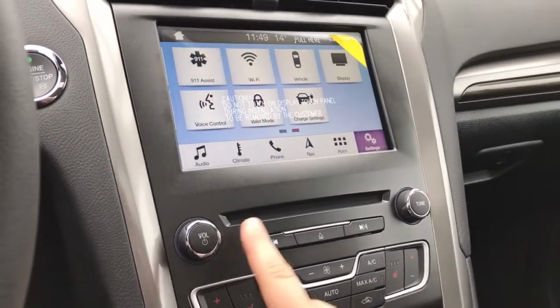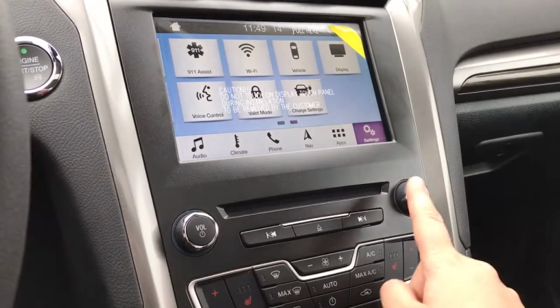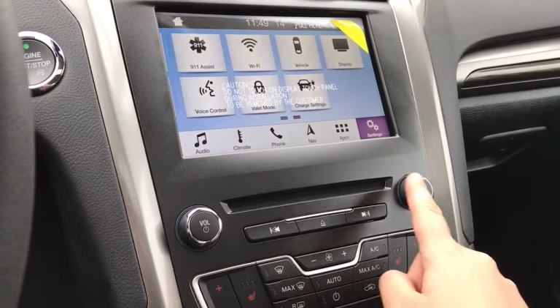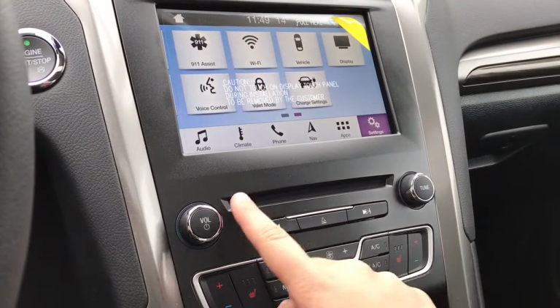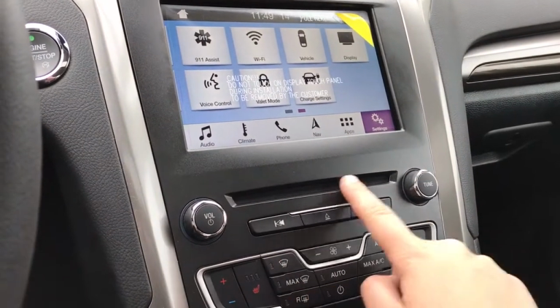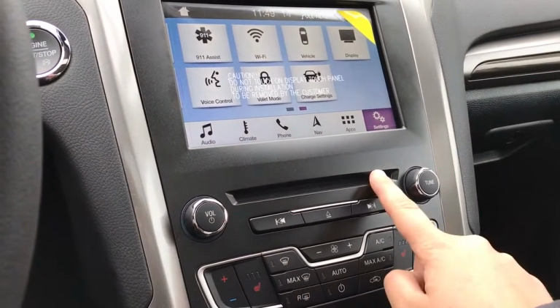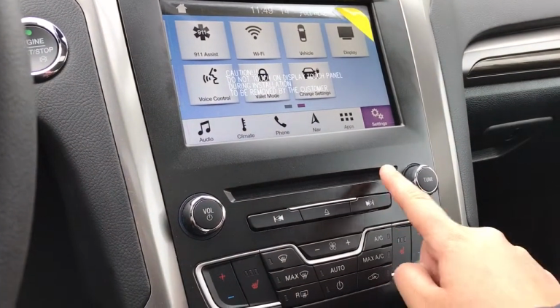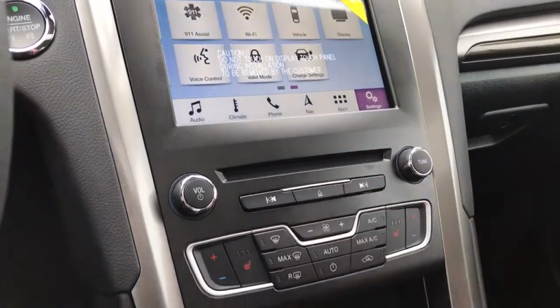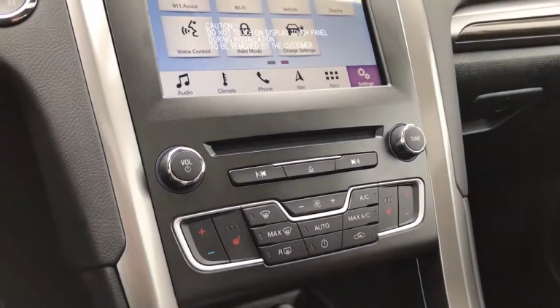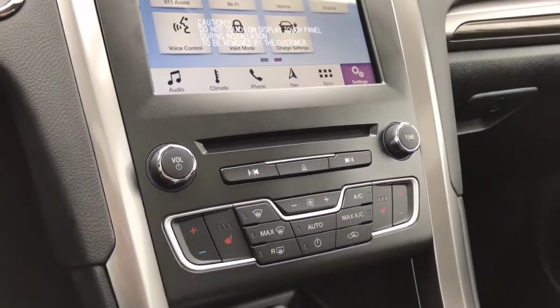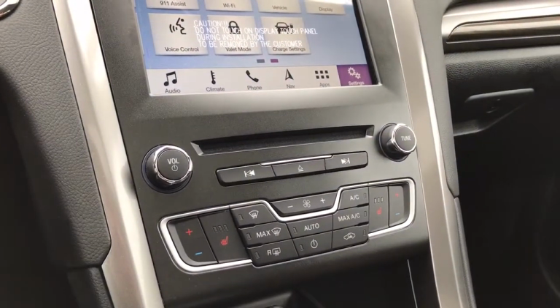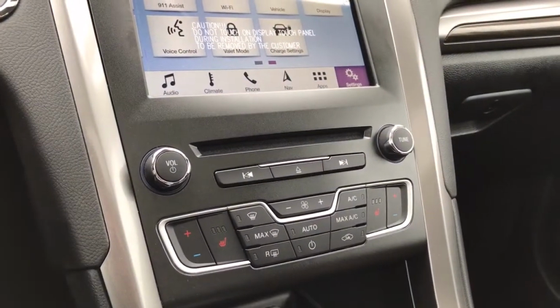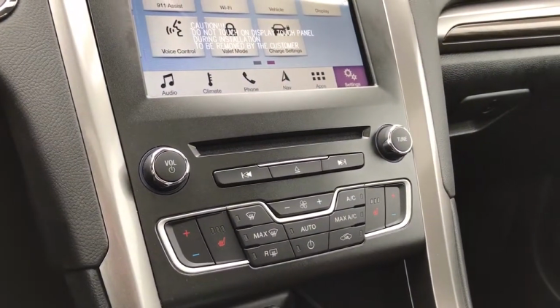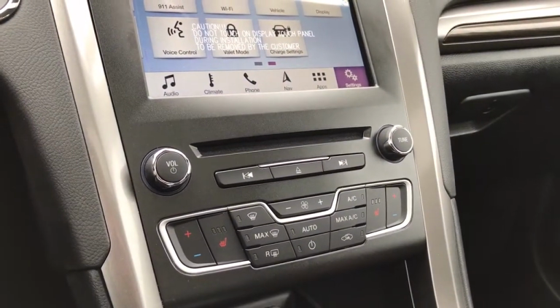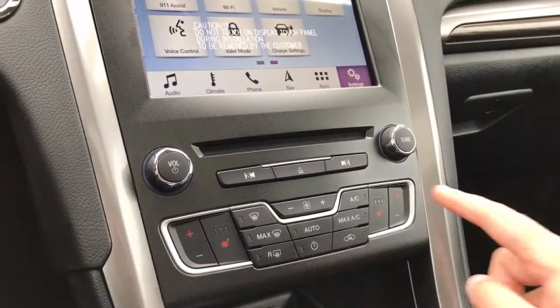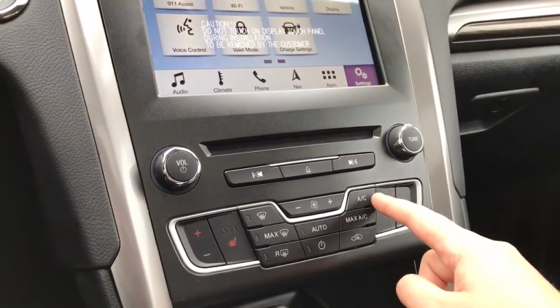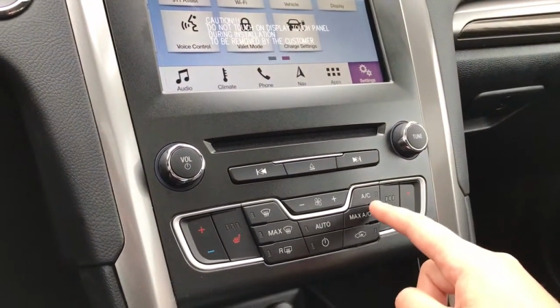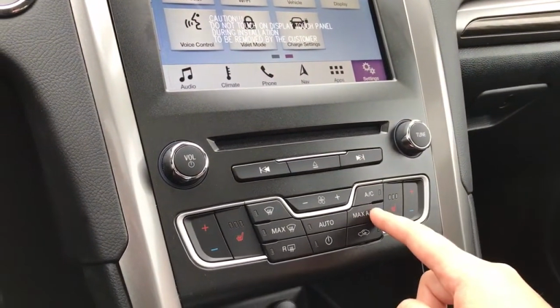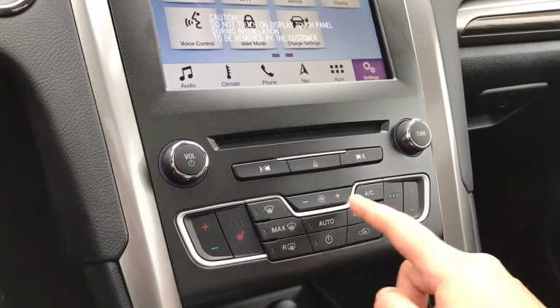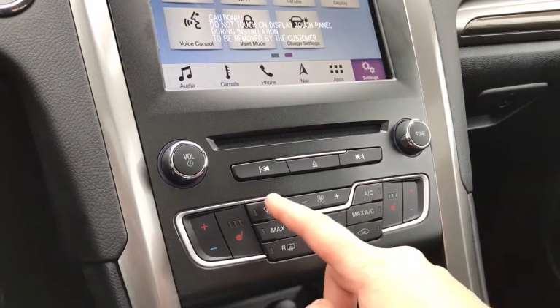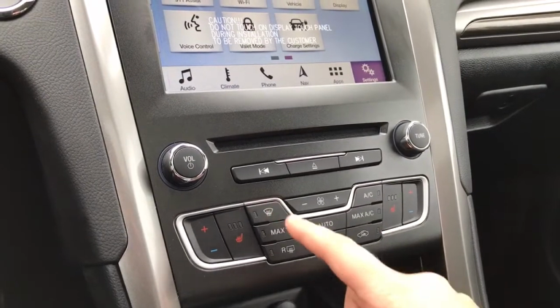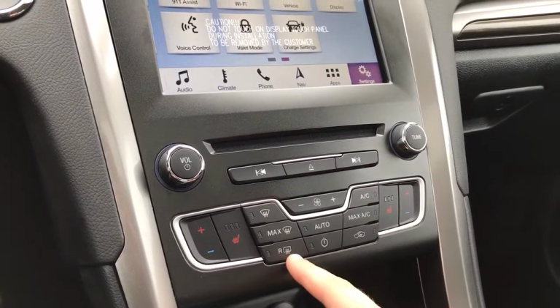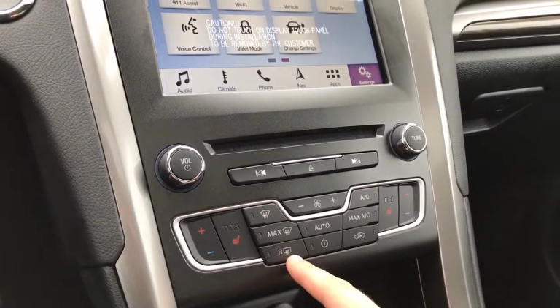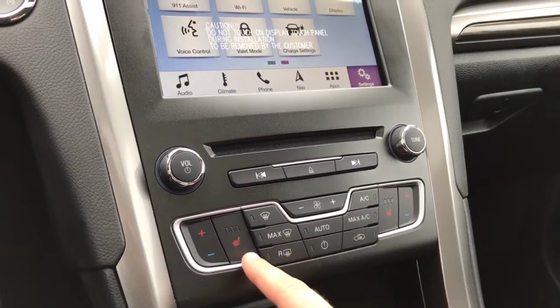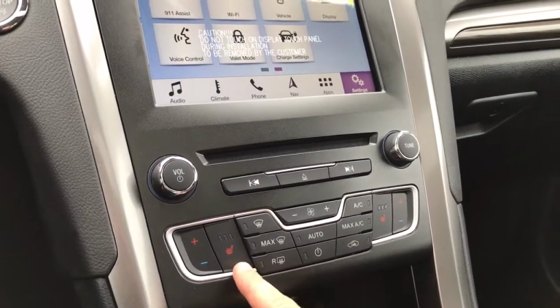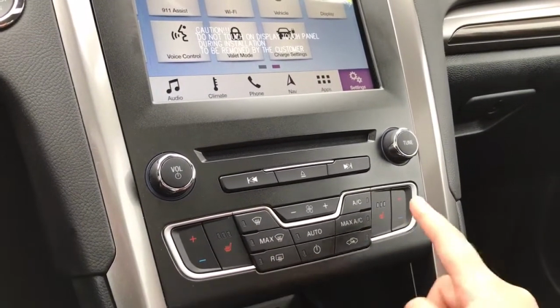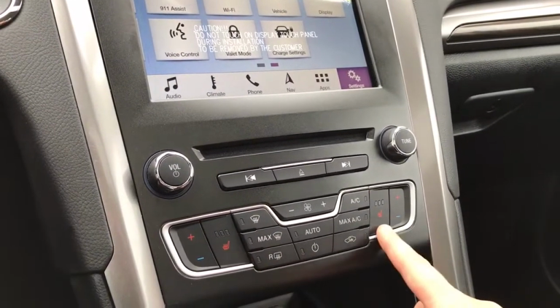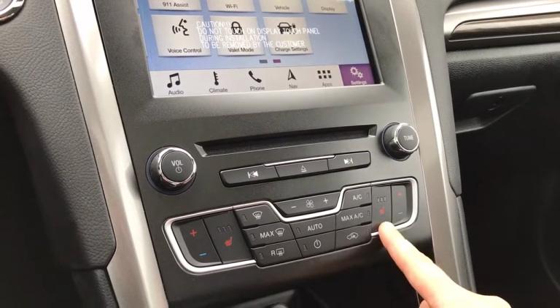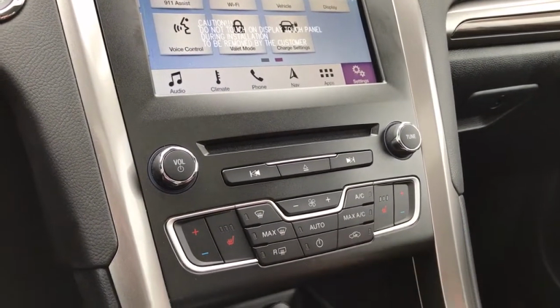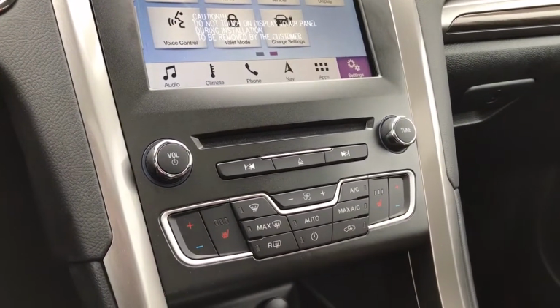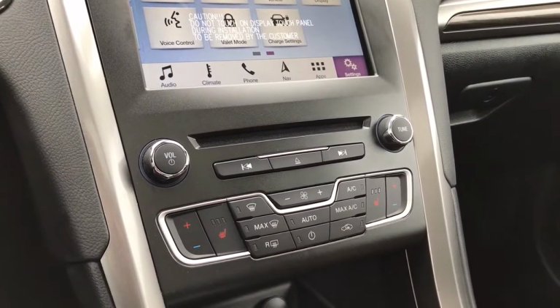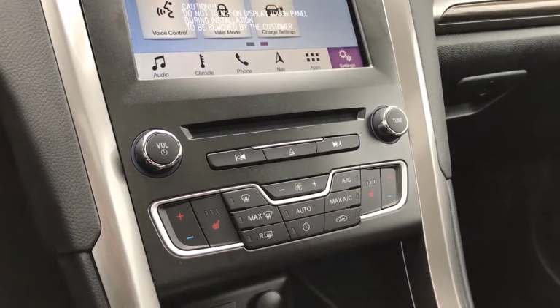Volume, tuner and CD player. Below that is dual climate control with AC and max AC, as well as front and rear defrost.